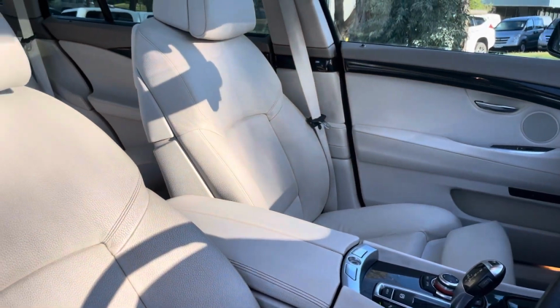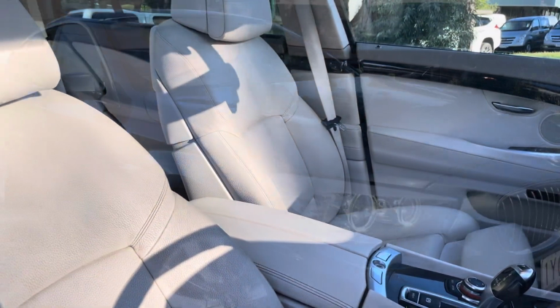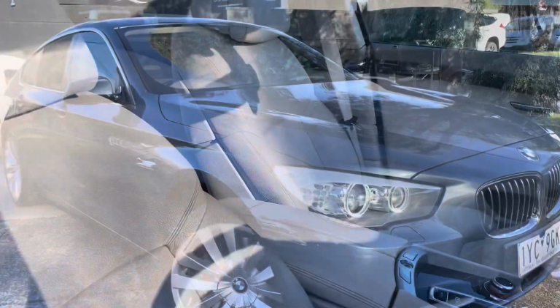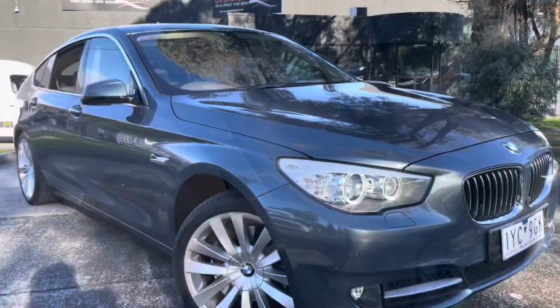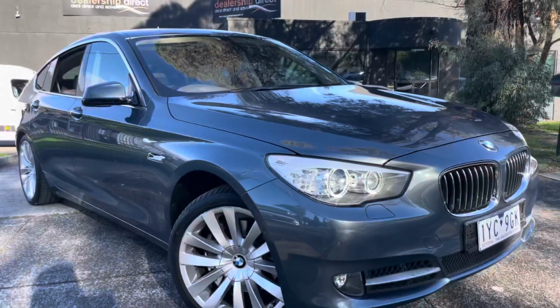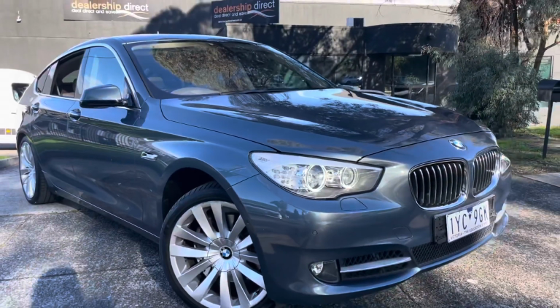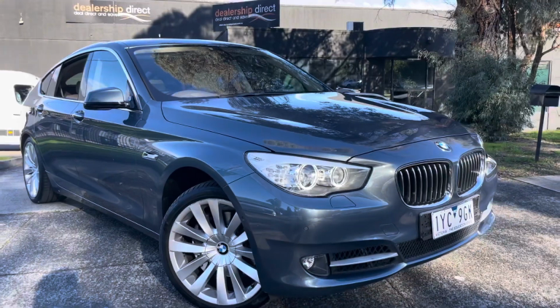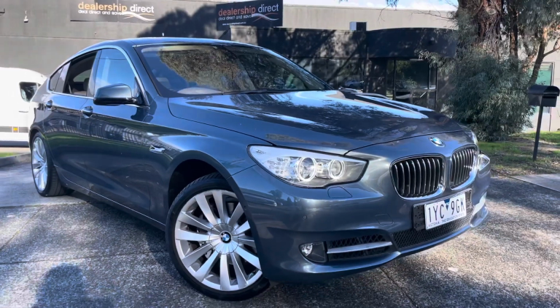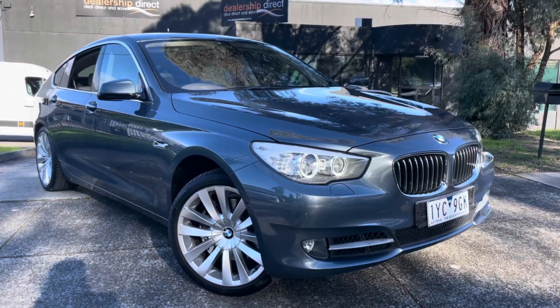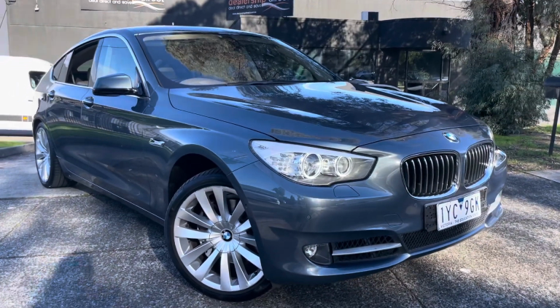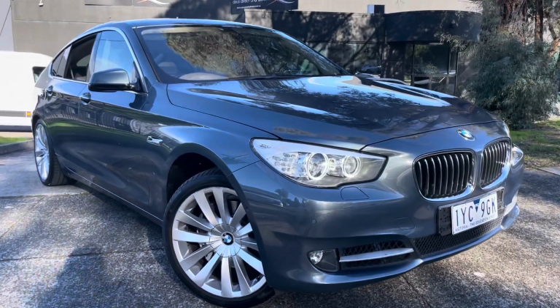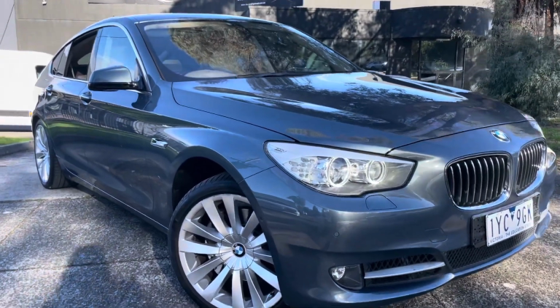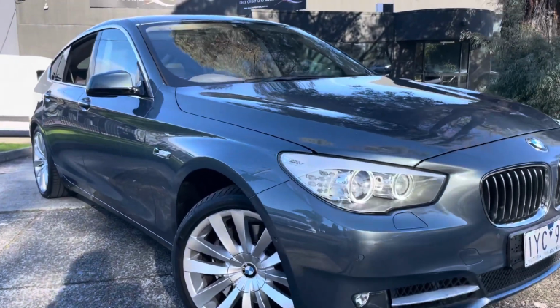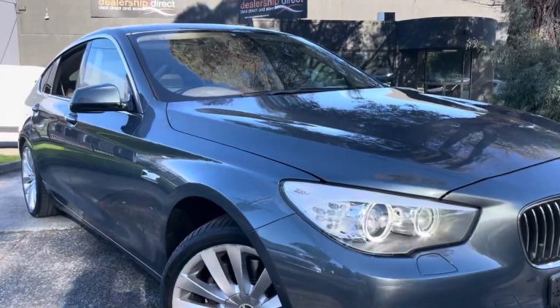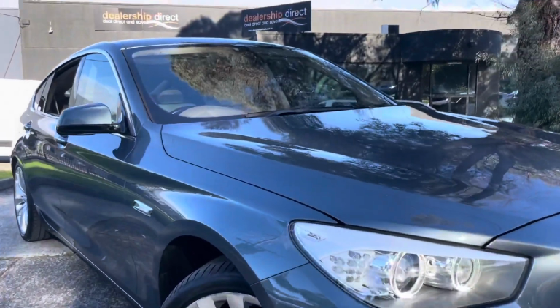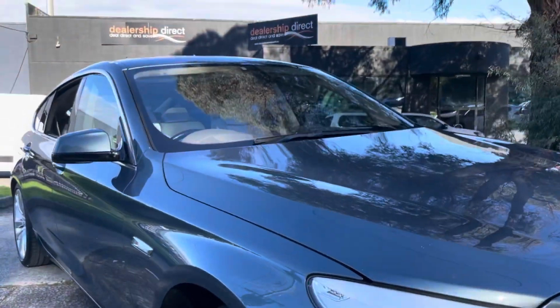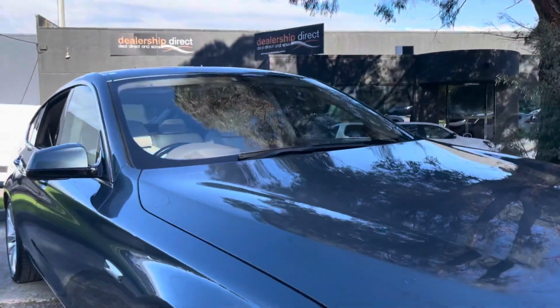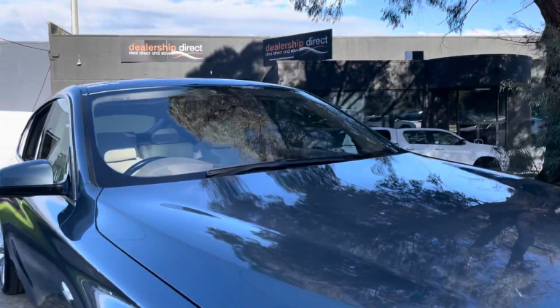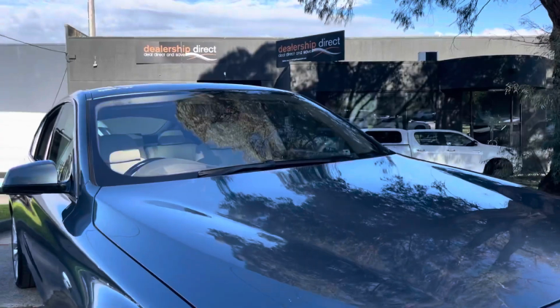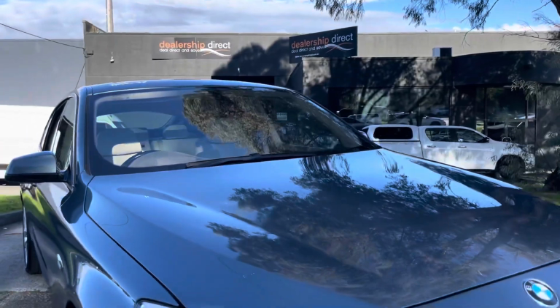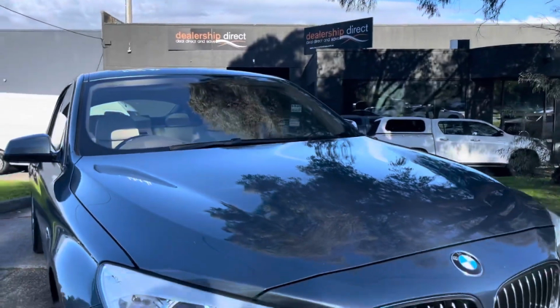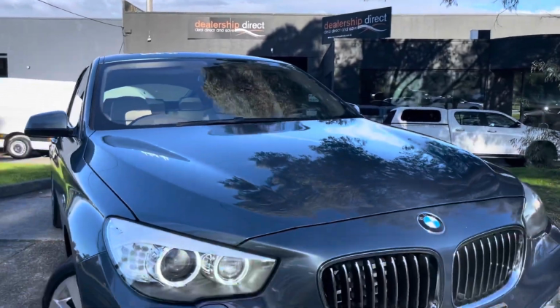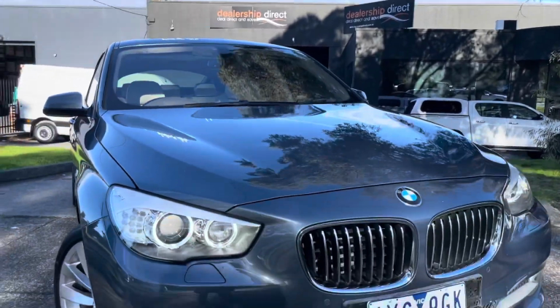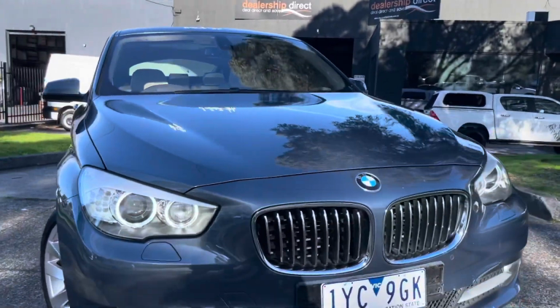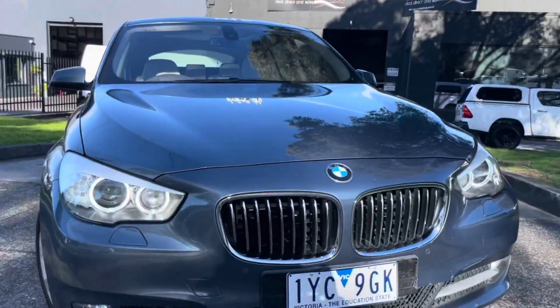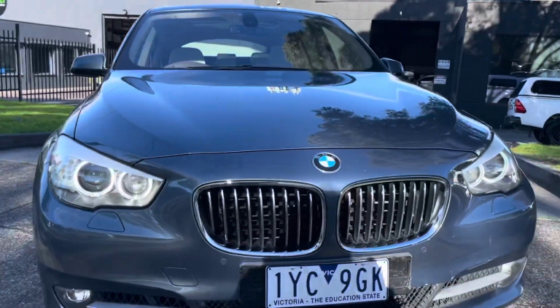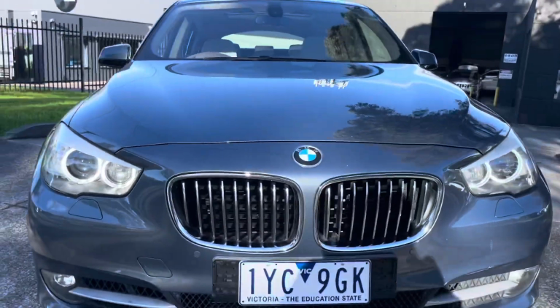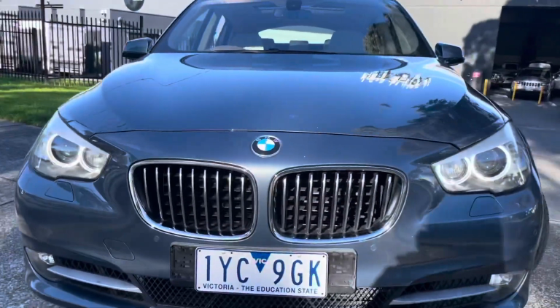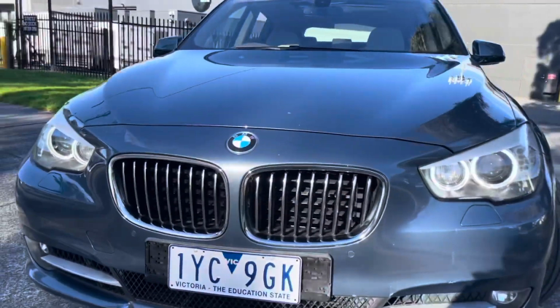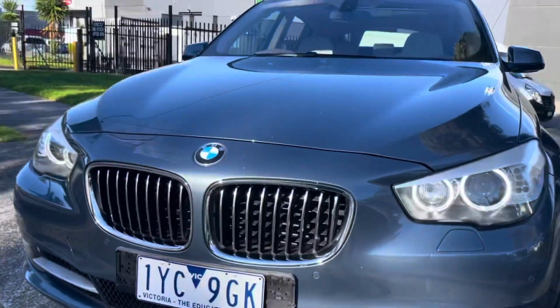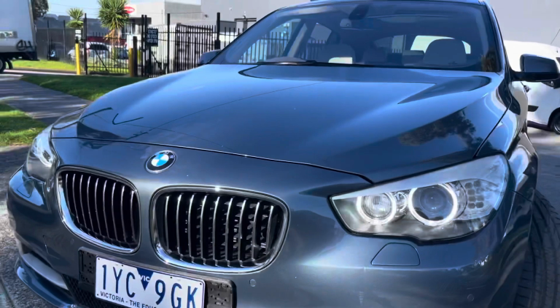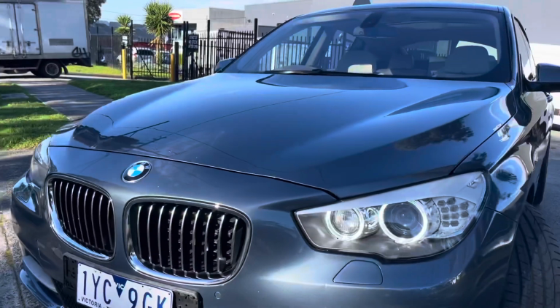It has also got the major tick of approval through our Code Orange program, giving you the option to extend the warranty for a period of up to five years if you do wish to do so. We're more than happy to take you right through it and answer any questions that you may have in regards to it.